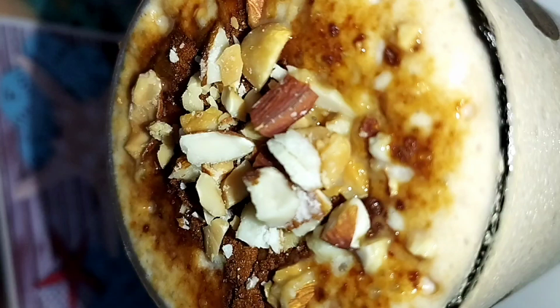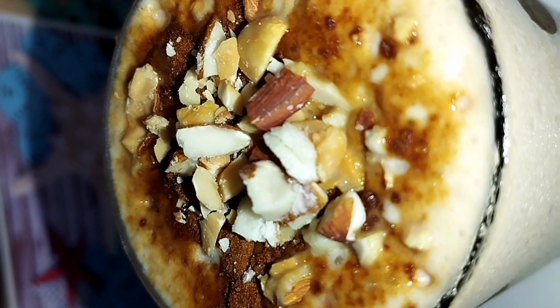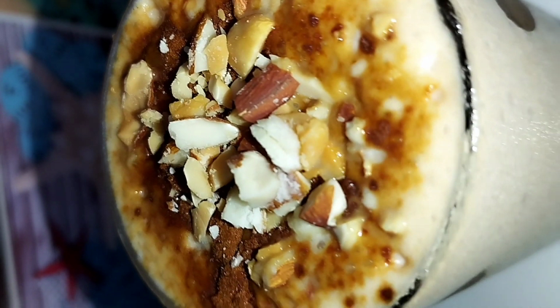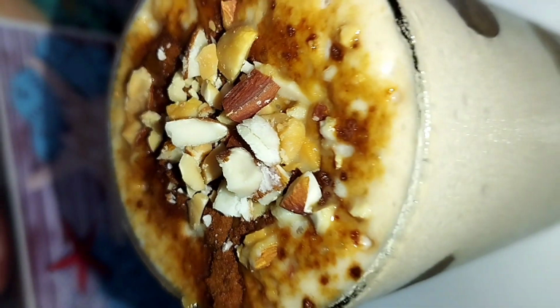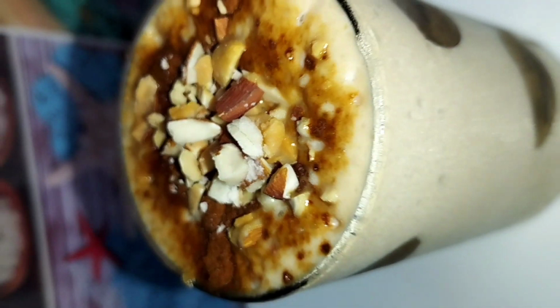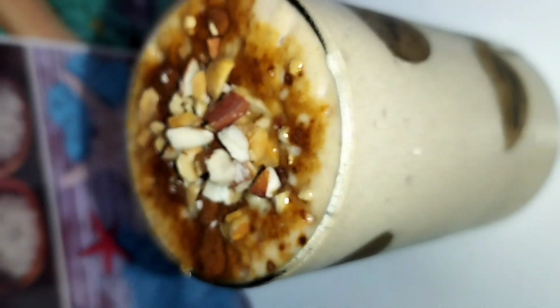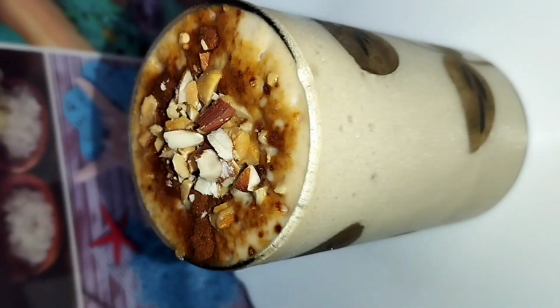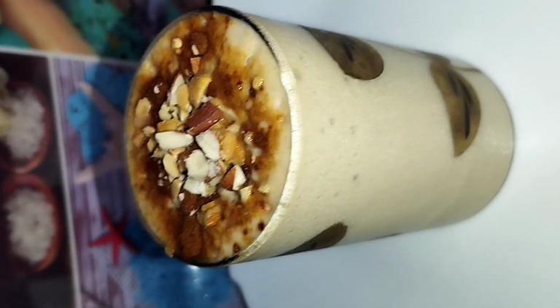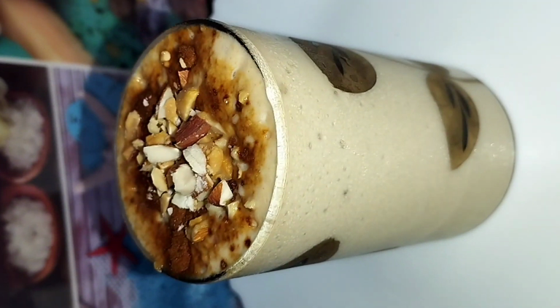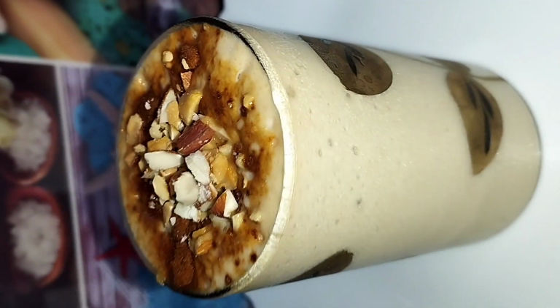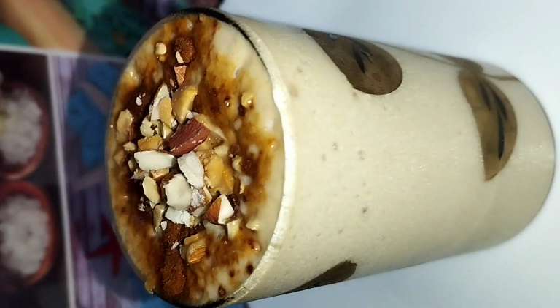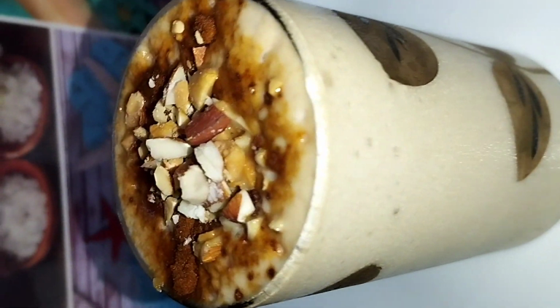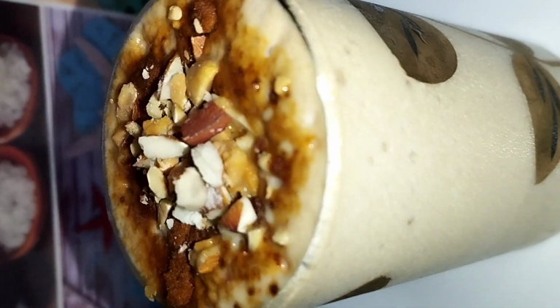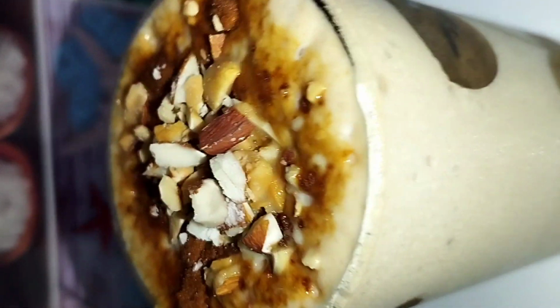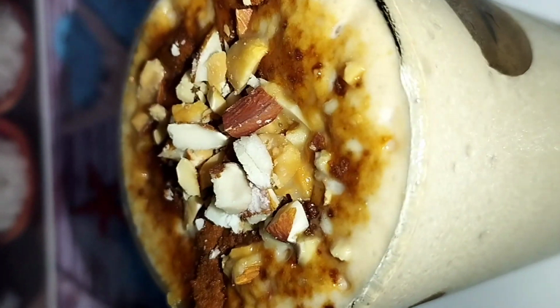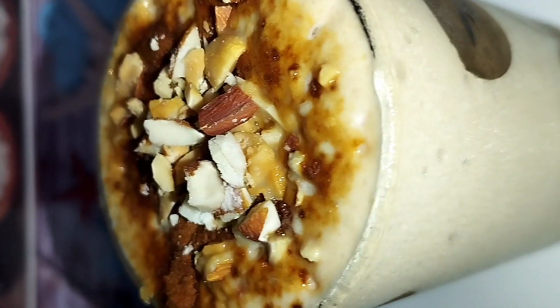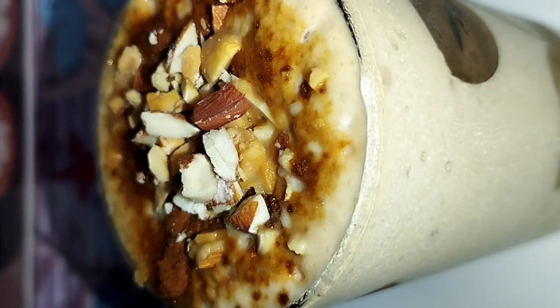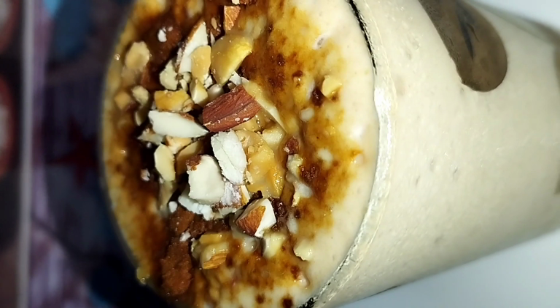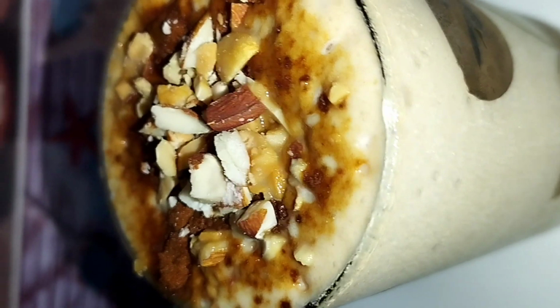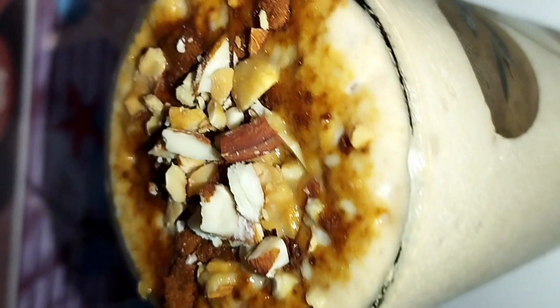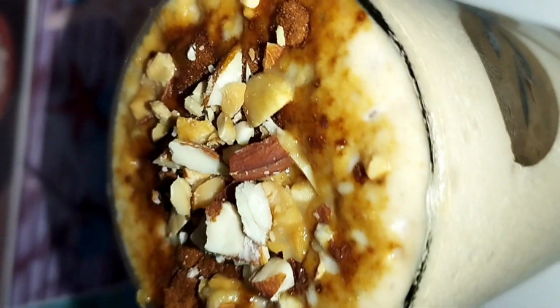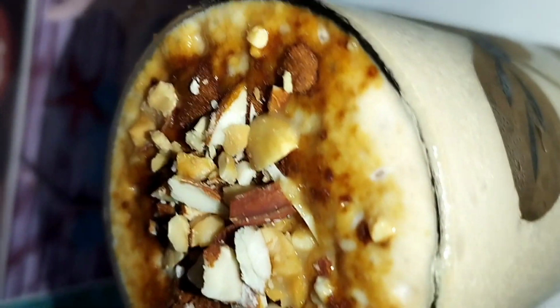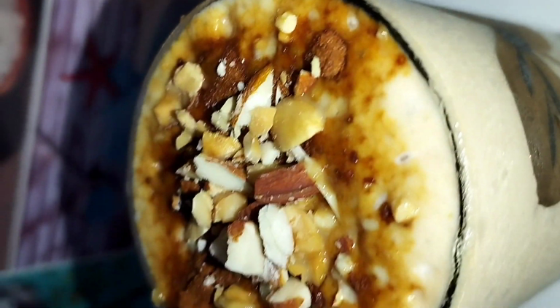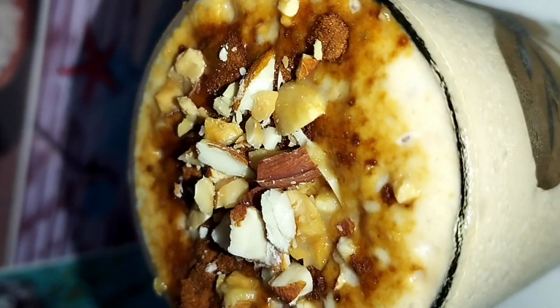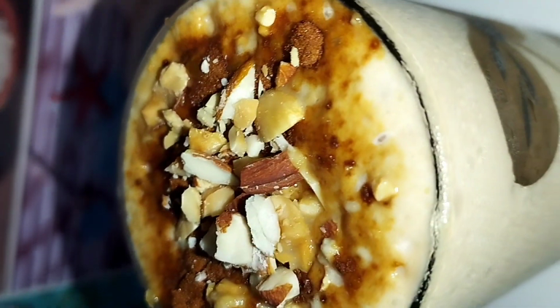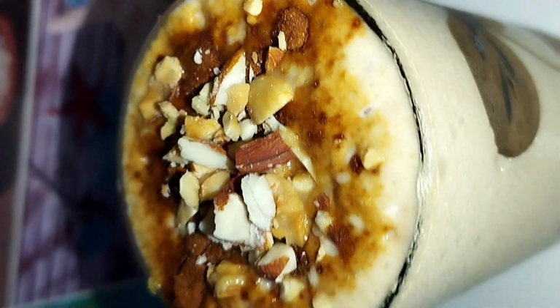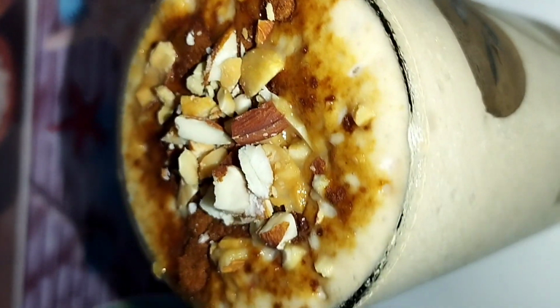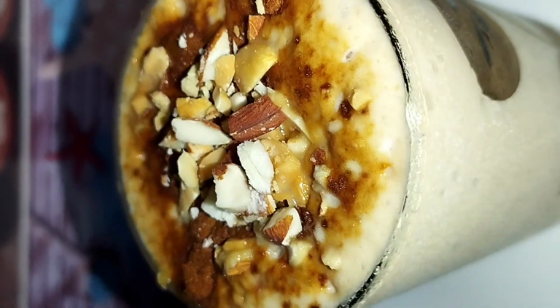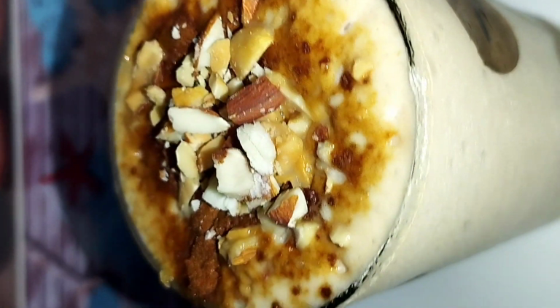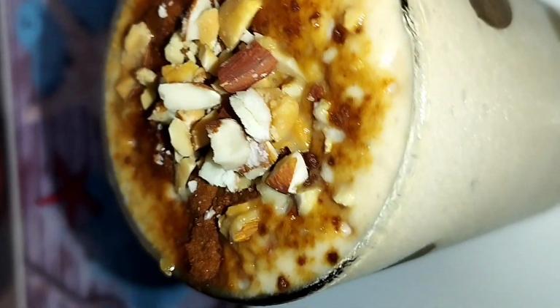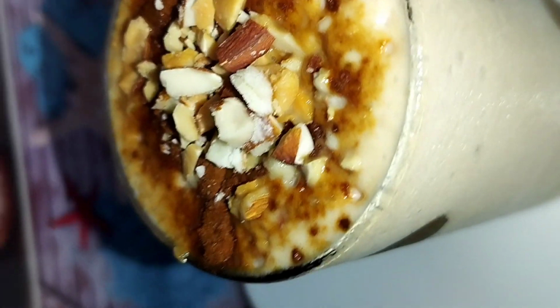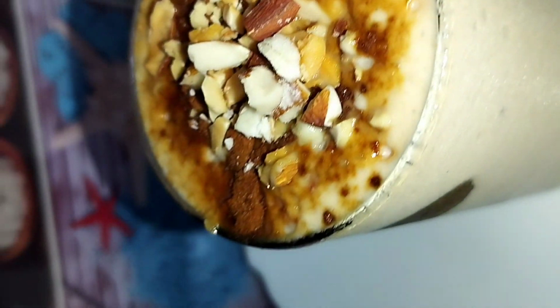Hi friends! As-salamu alaykum, welcome back to our channel! I am going to show you Royal Chikku Shake. This is Royal Chikku Shake.